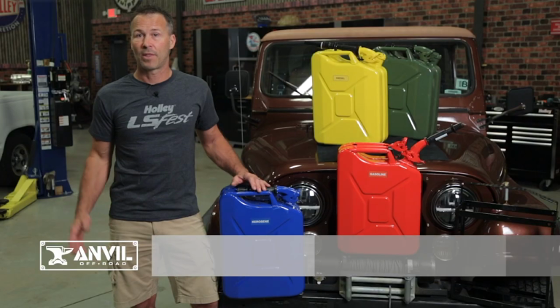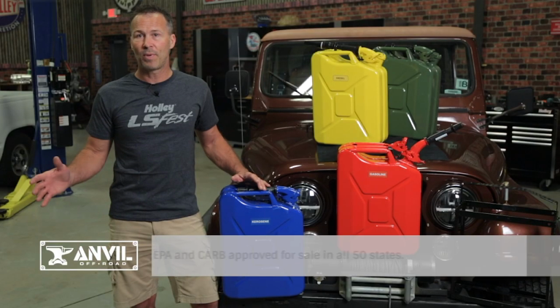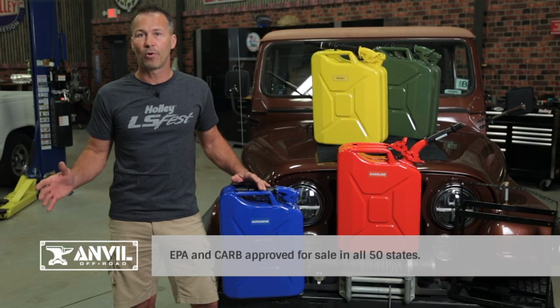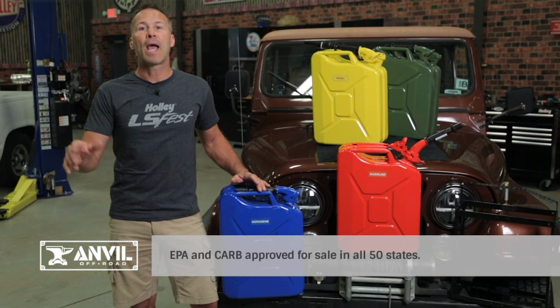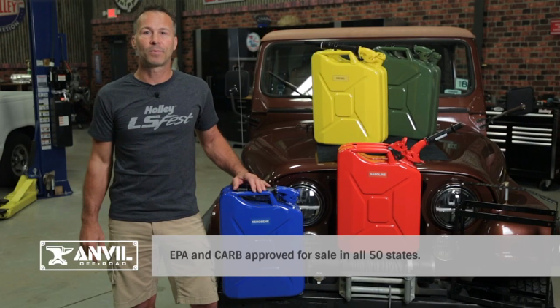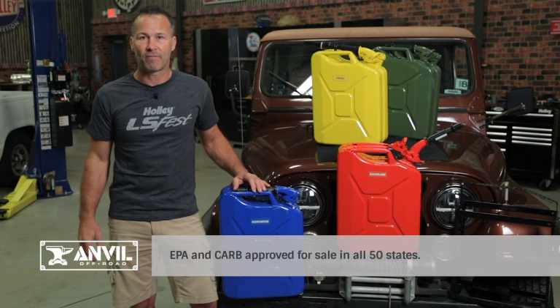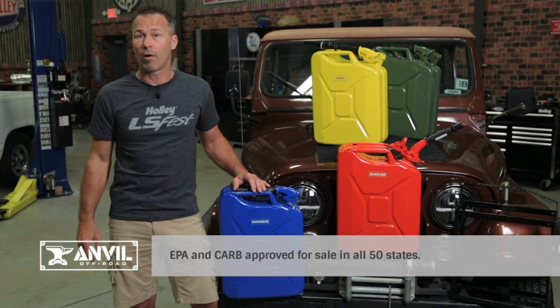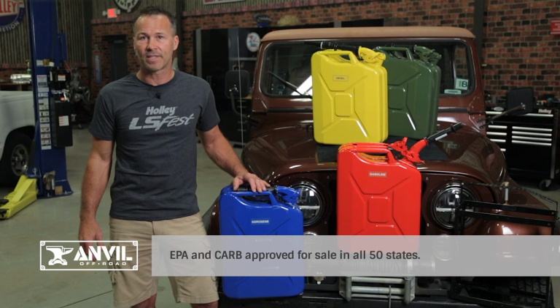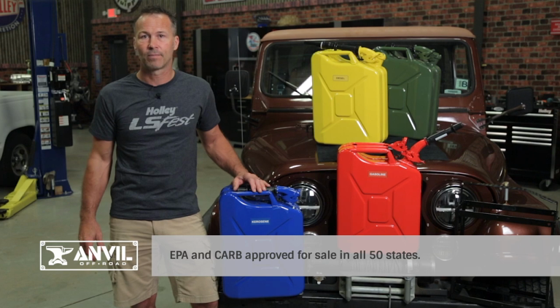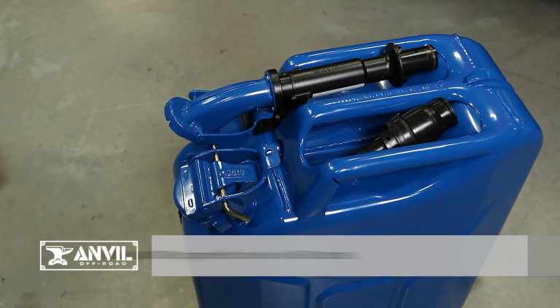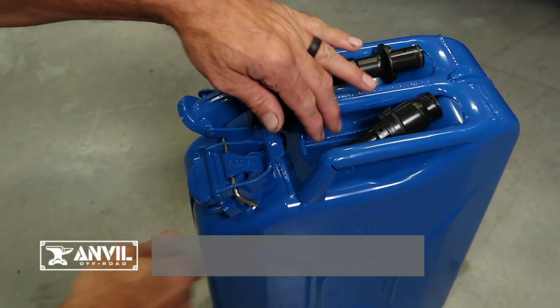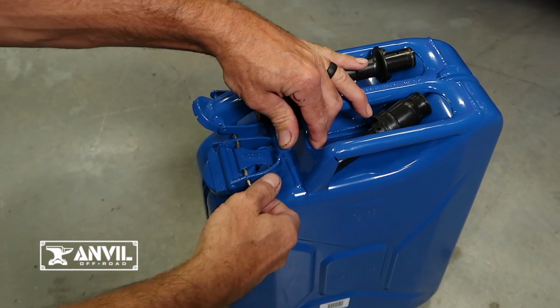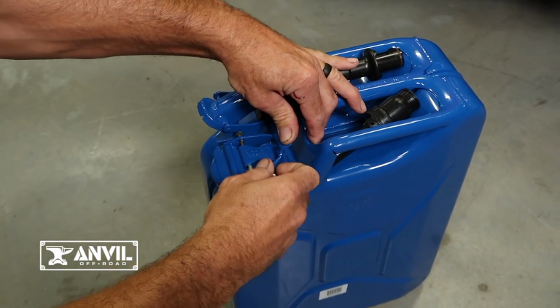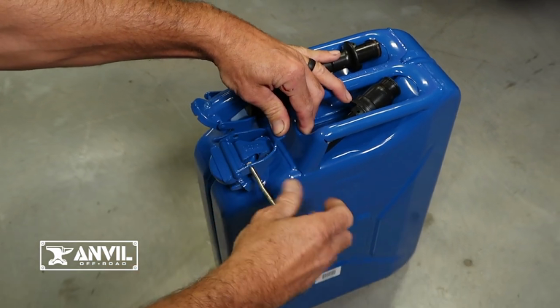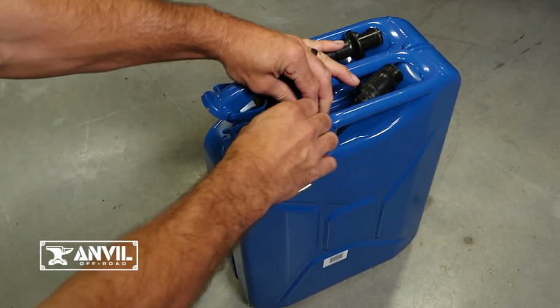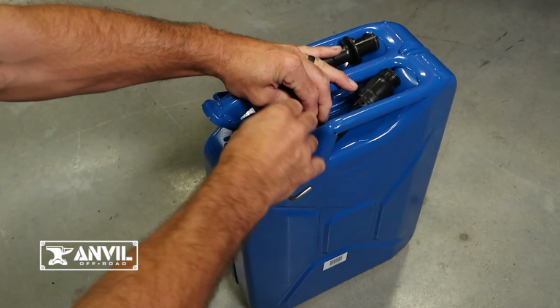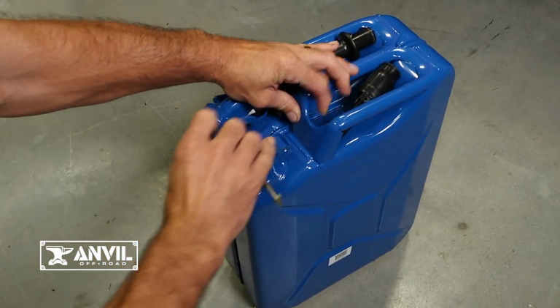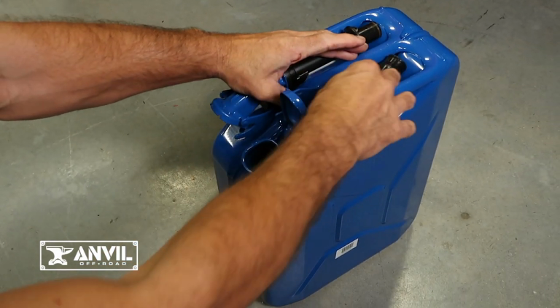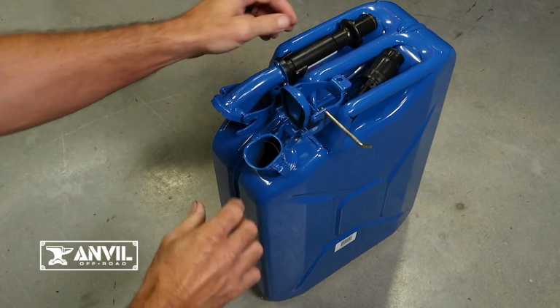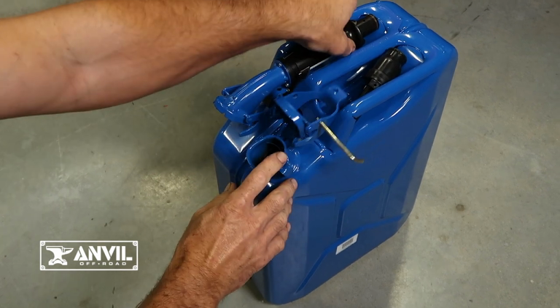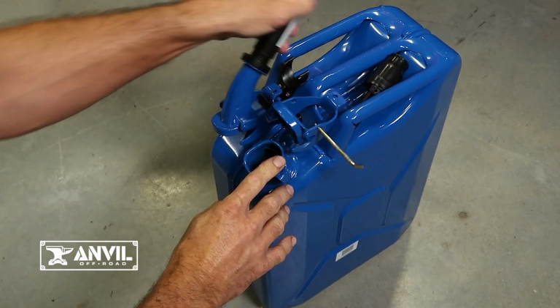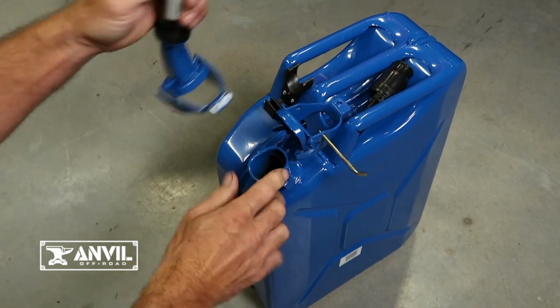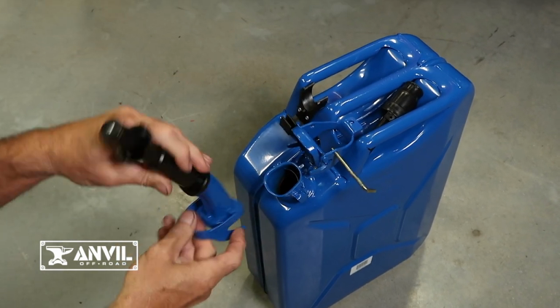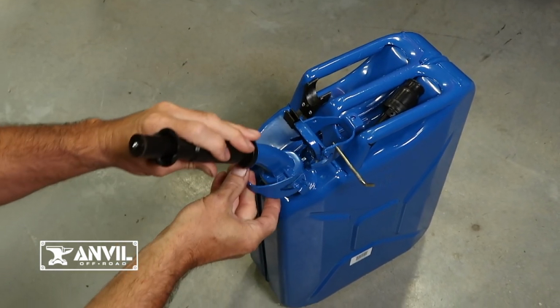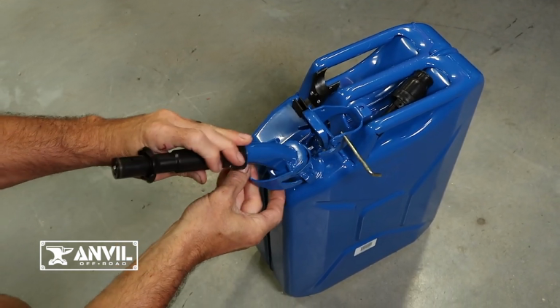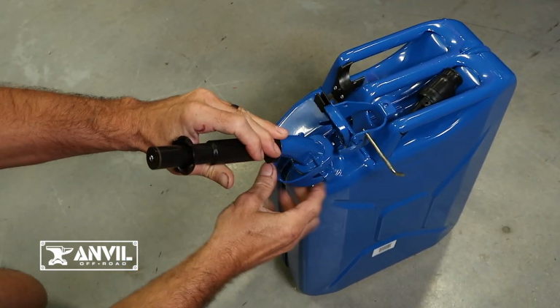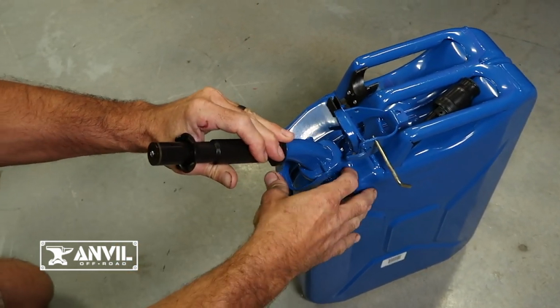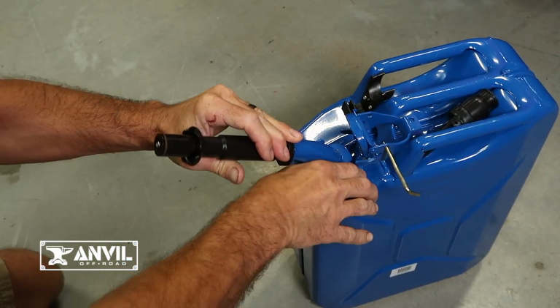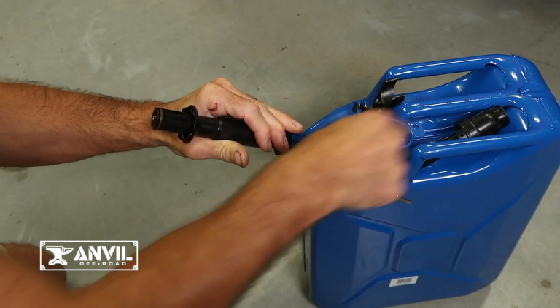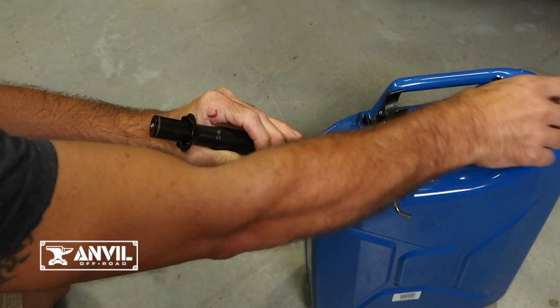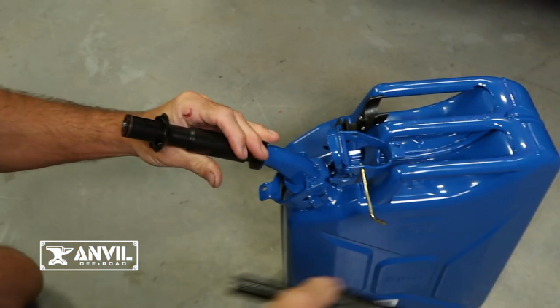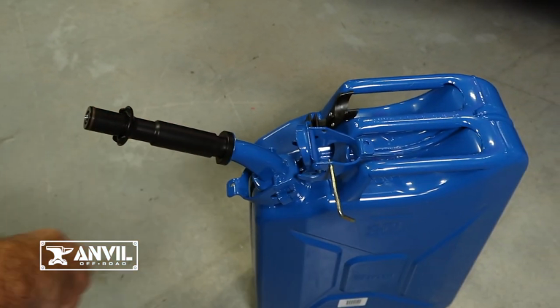They're EPA approved and CARB certified for use in all 50 states. Anvil jerry cans use a unique bayonet style closure system that provides a leak proof seal in any position, and the handy locking safety pin prevents it from being accidentally opened.